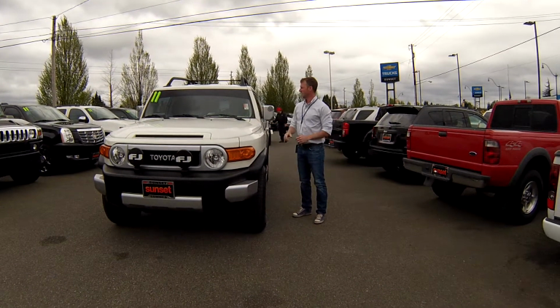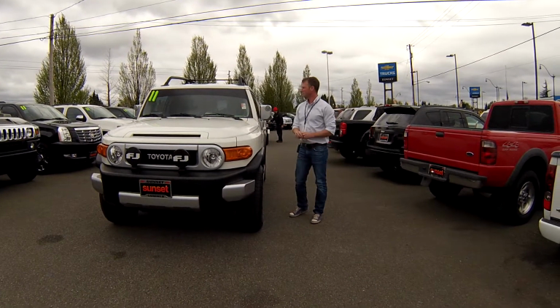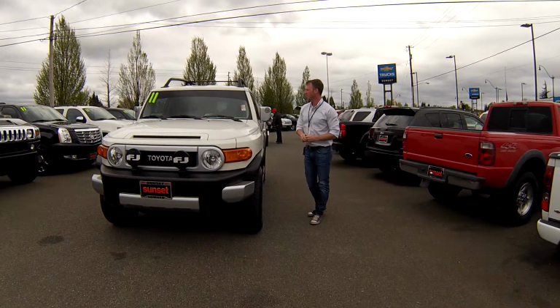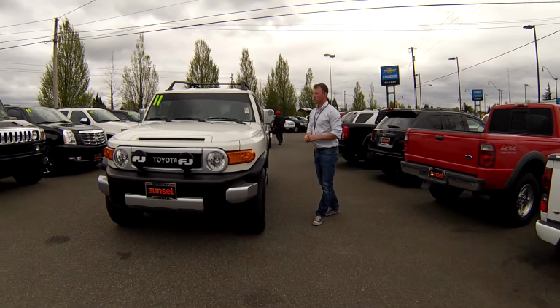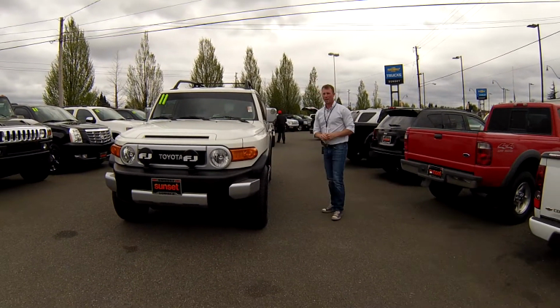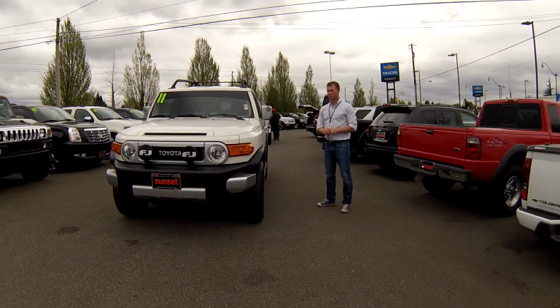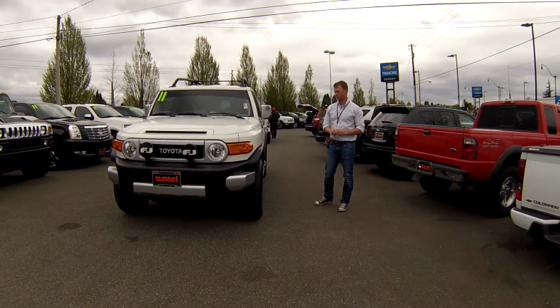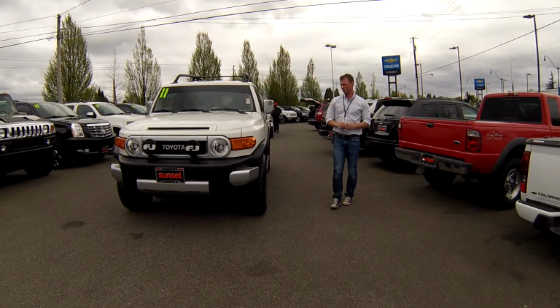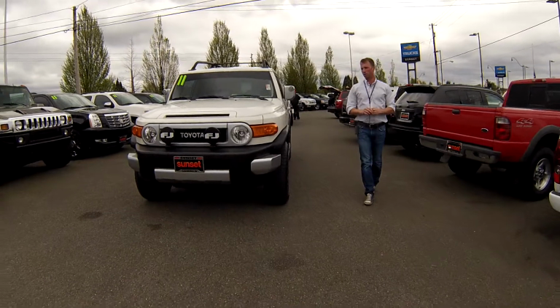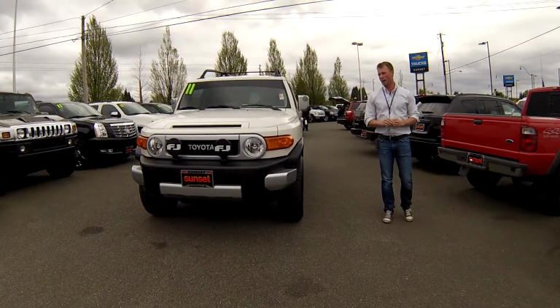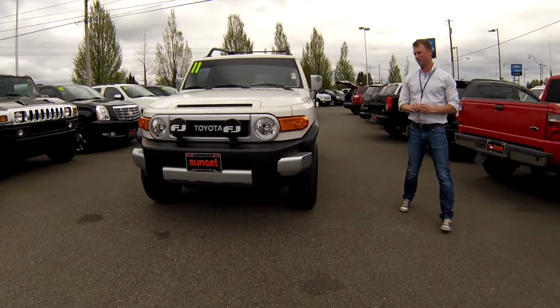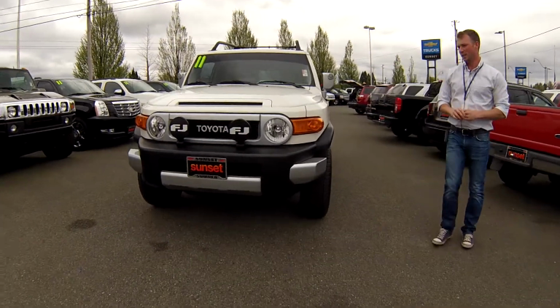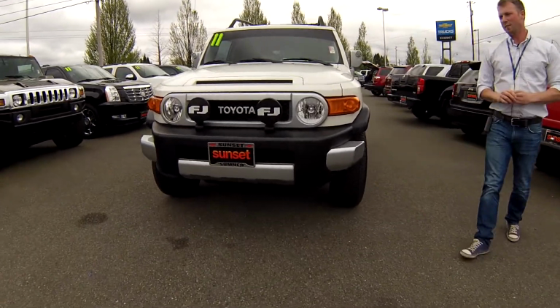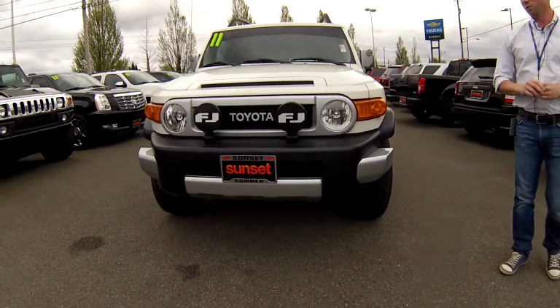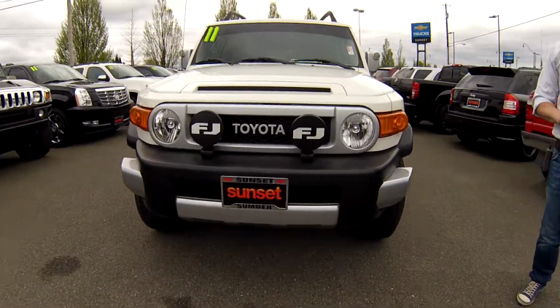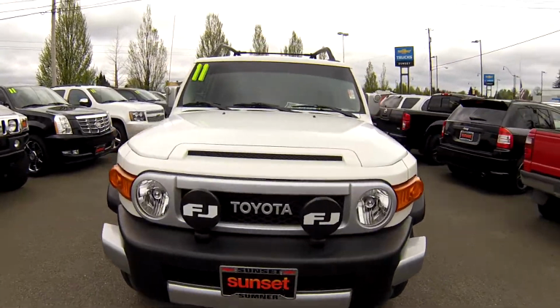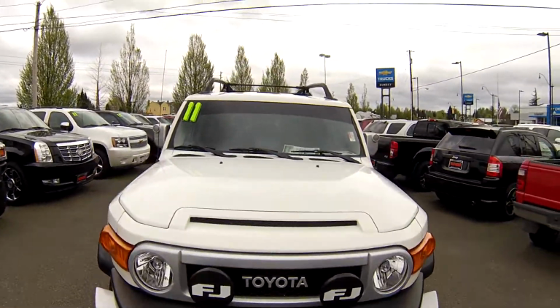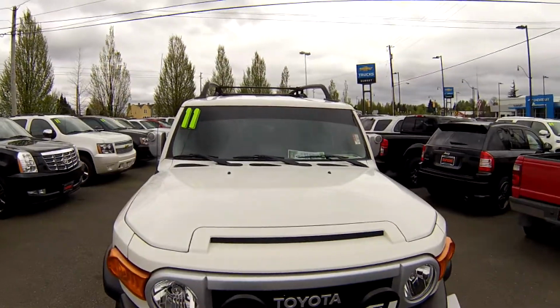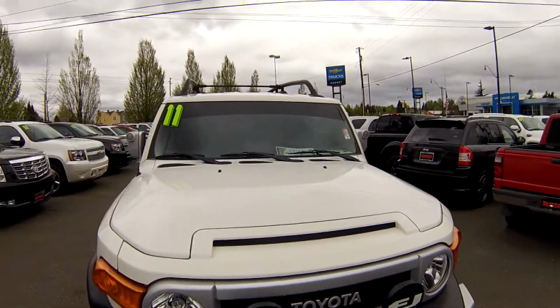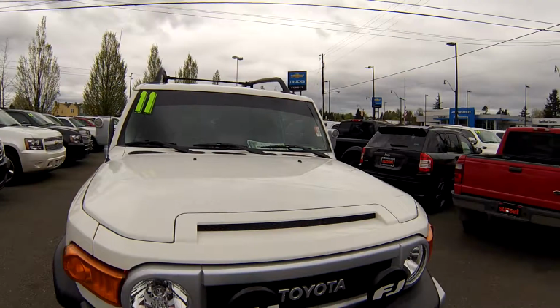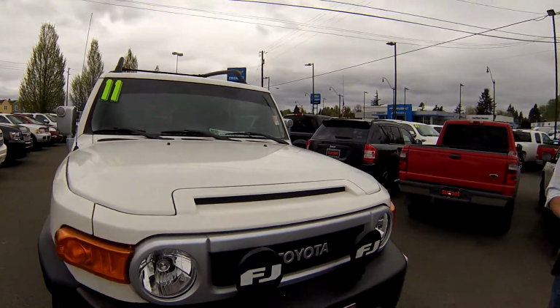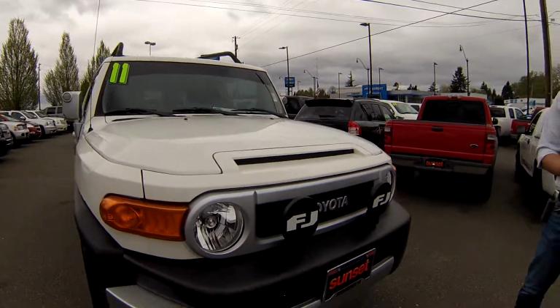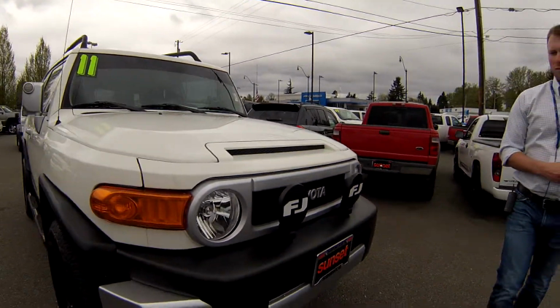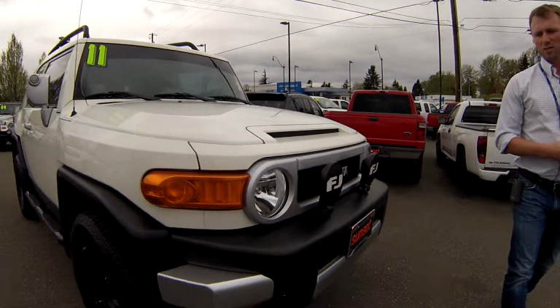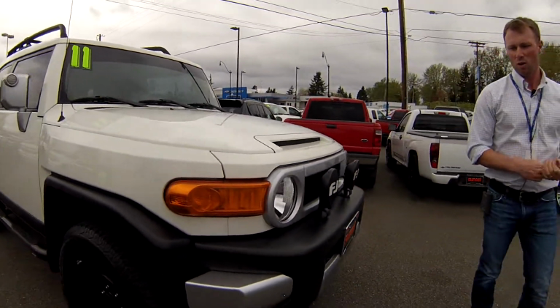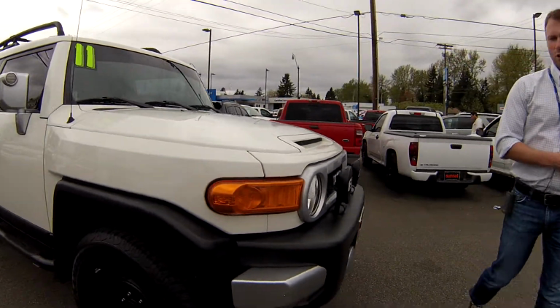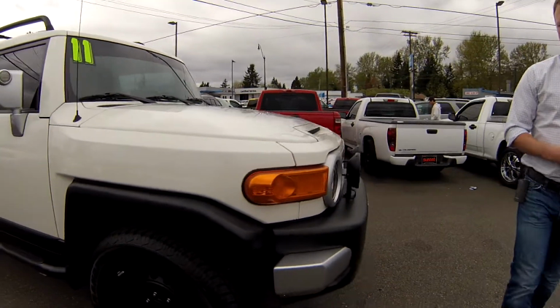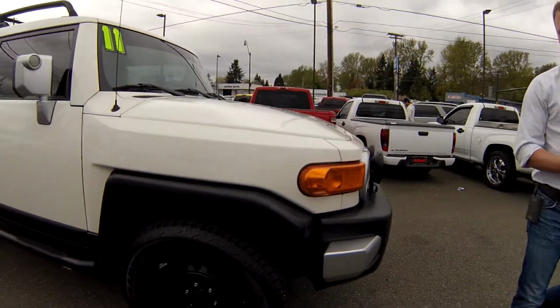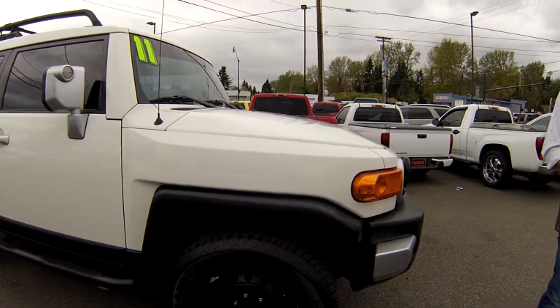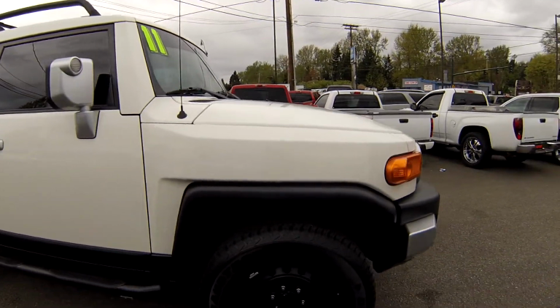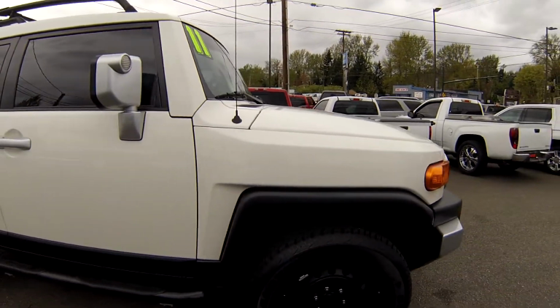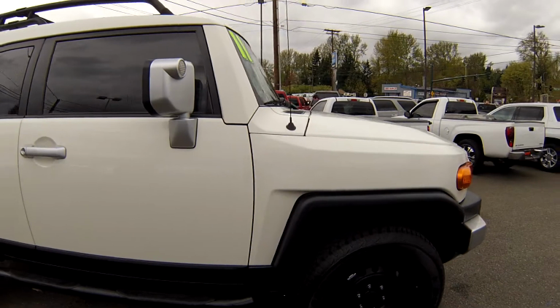It's a 2011 Toyota FJ Cruiser four-wheel drive. These FJ Cruisers are great for this area of the northwest where you need to get up in the mountains in the snow, off-road, camping. This vehicle is going to do it for you.